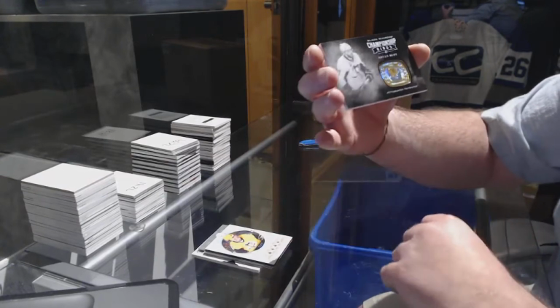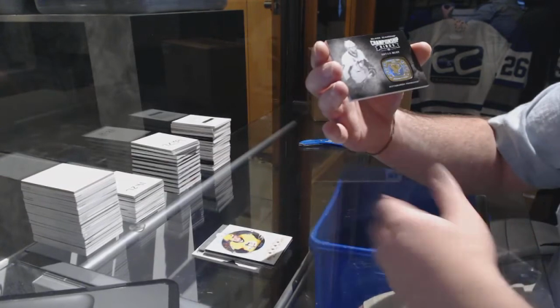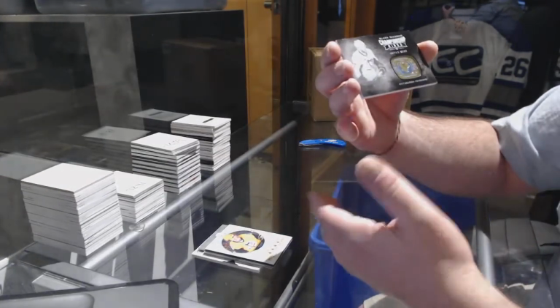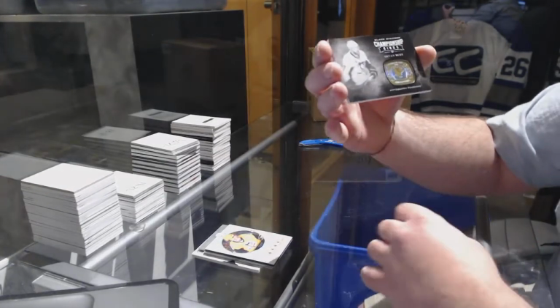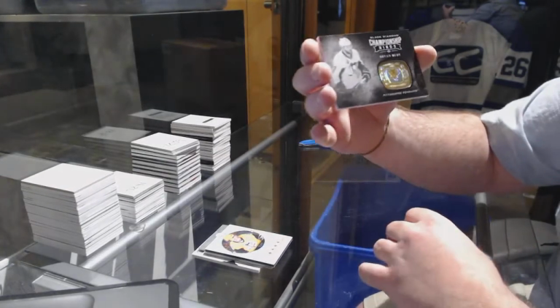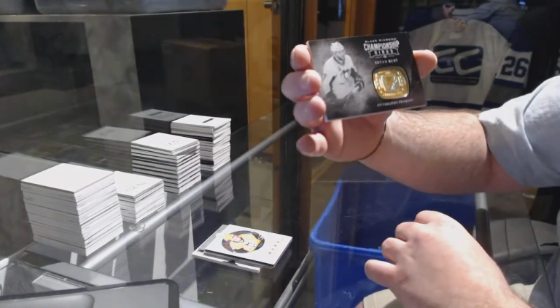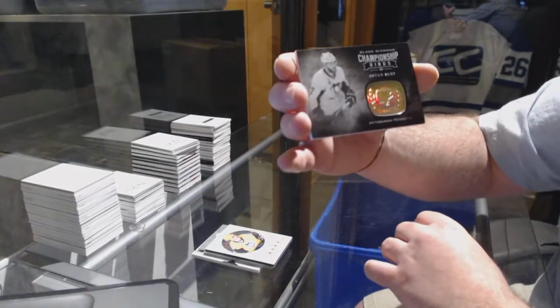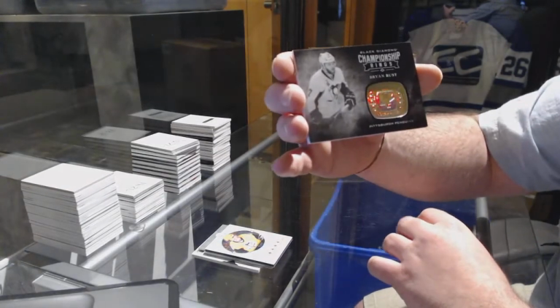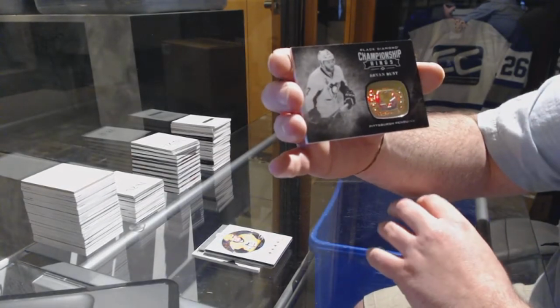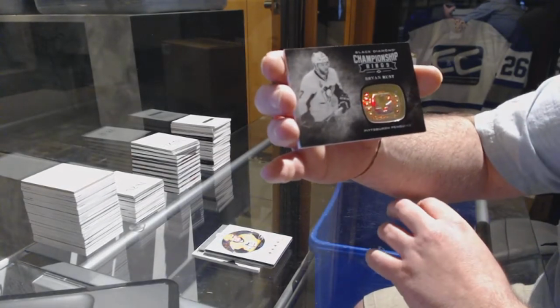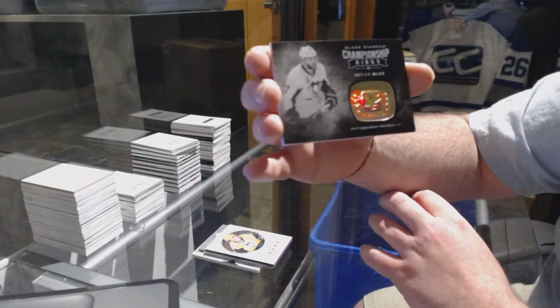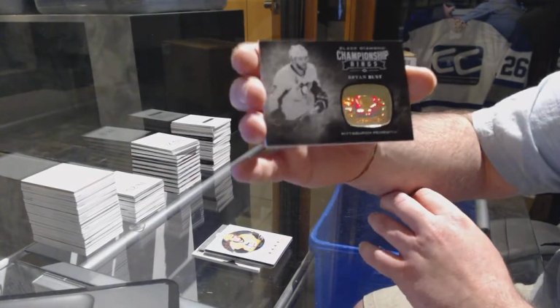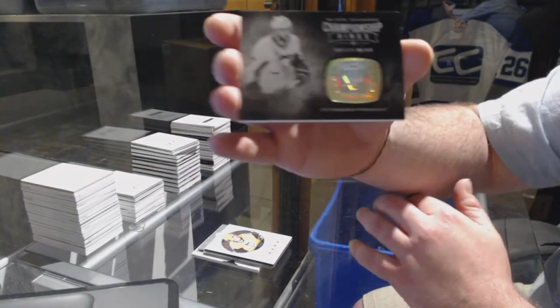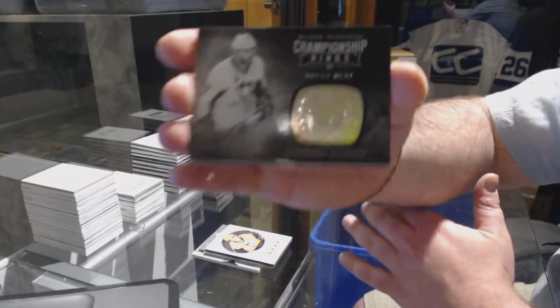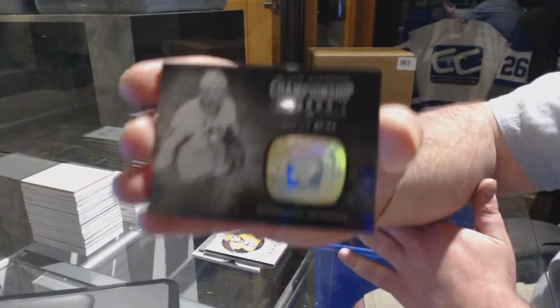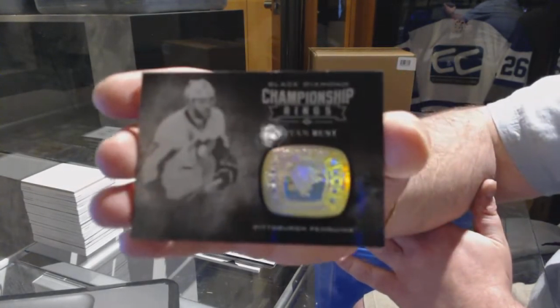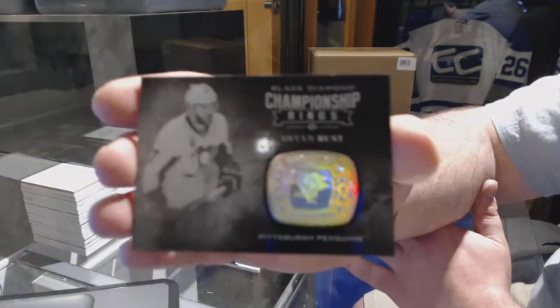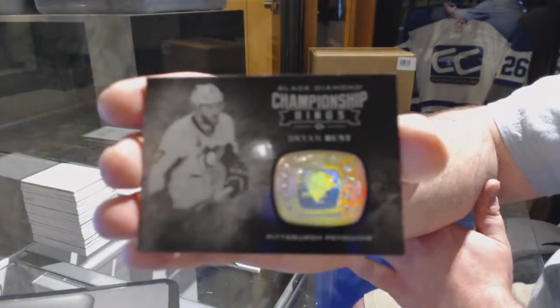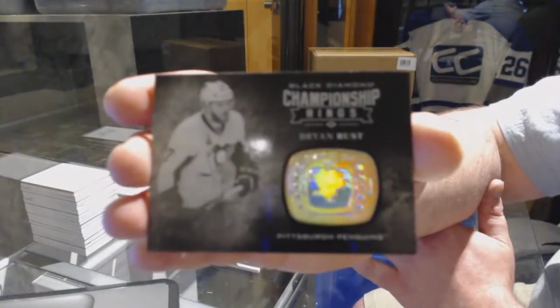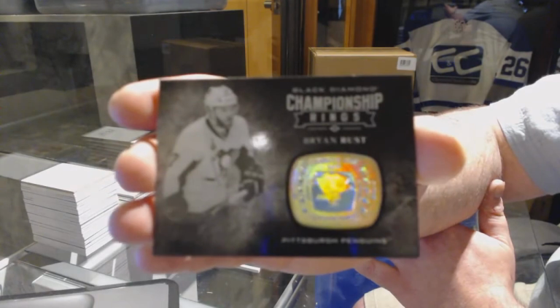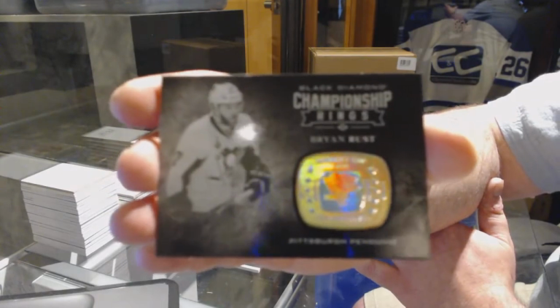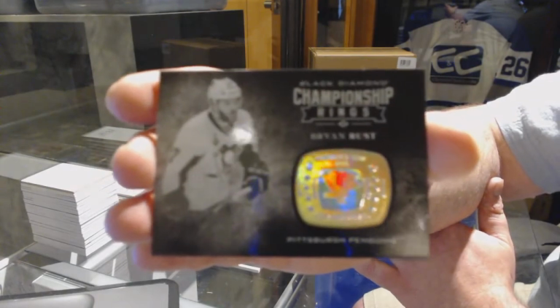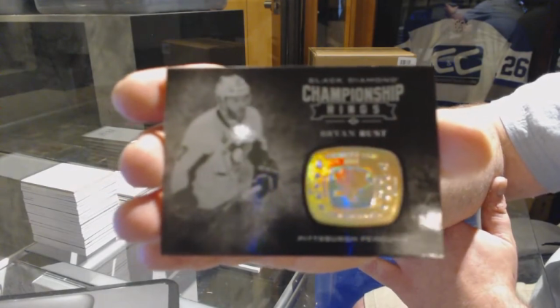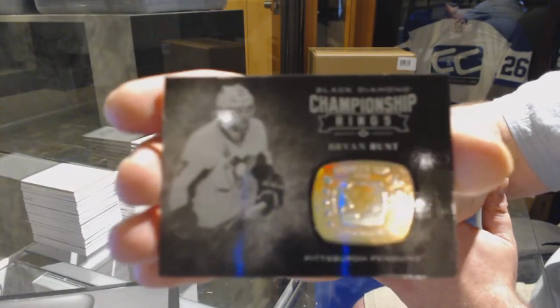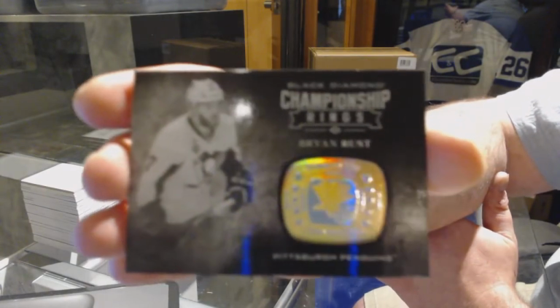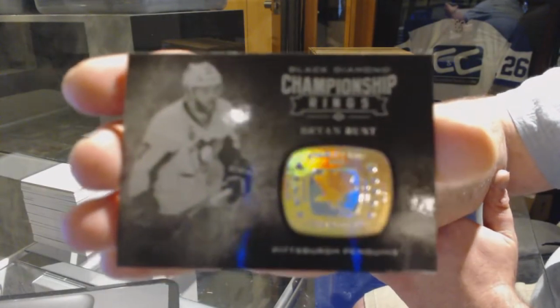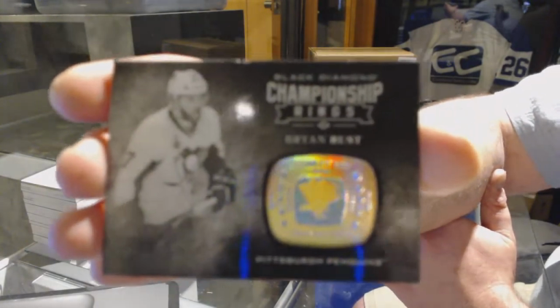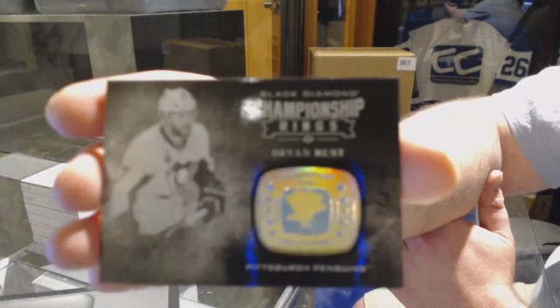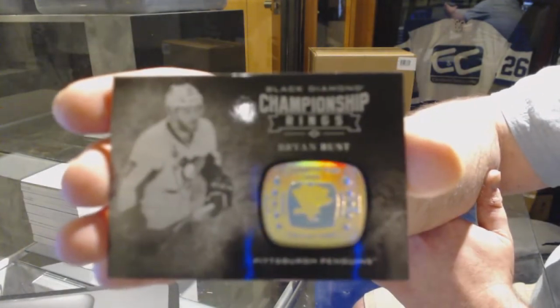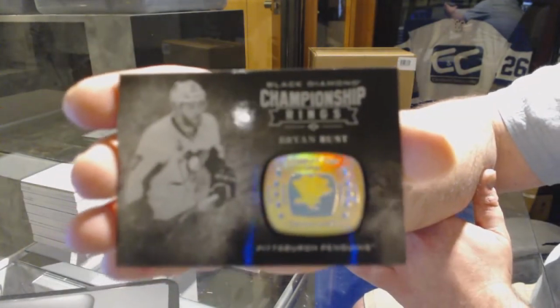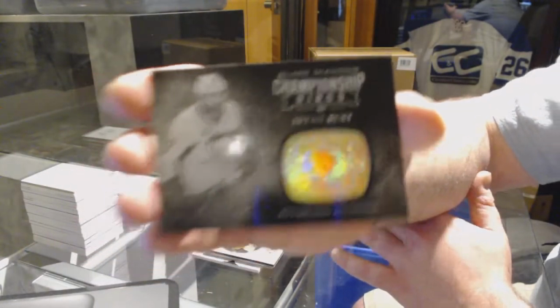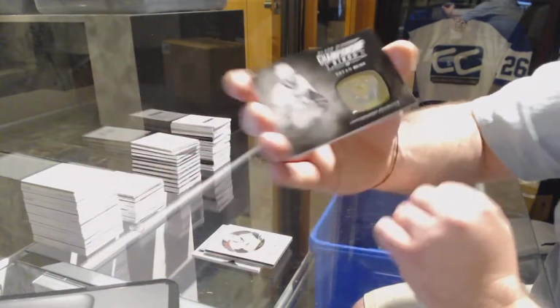For the Pittsburgh Penguins — I forgot it was for the Pittsburgh Penguins, I got a little excited there — Brian Rust. Wow.